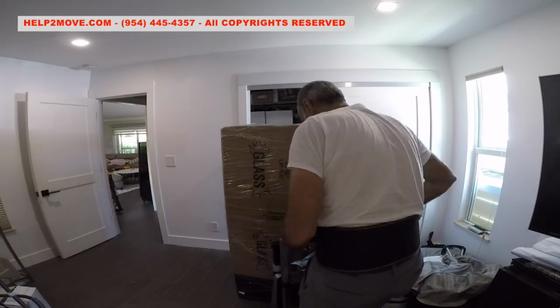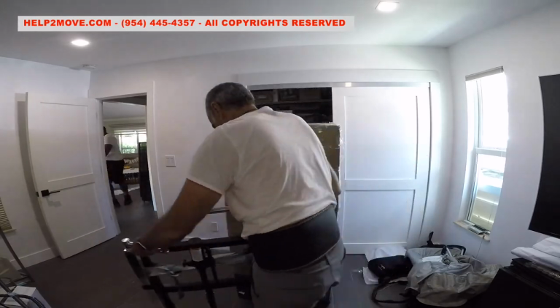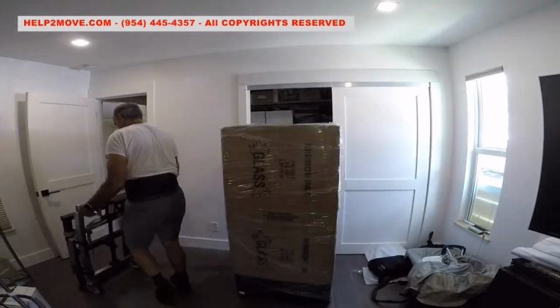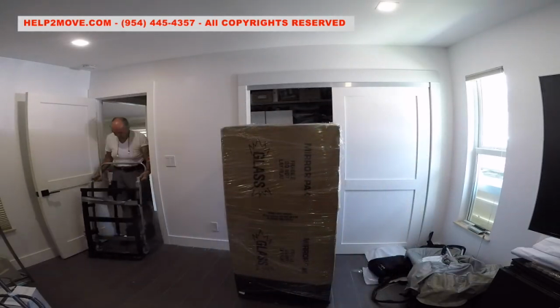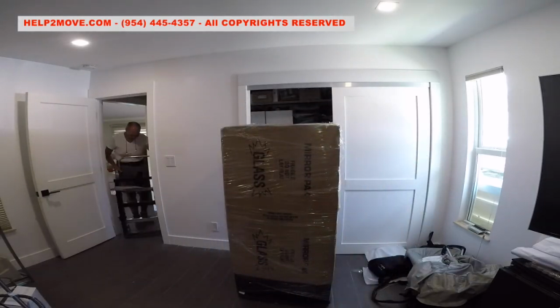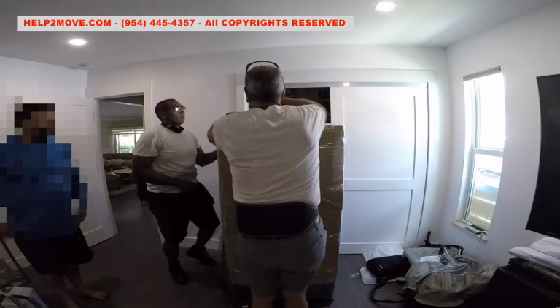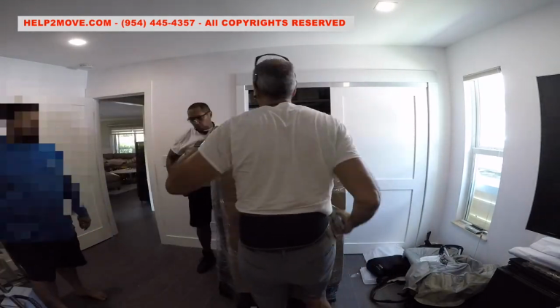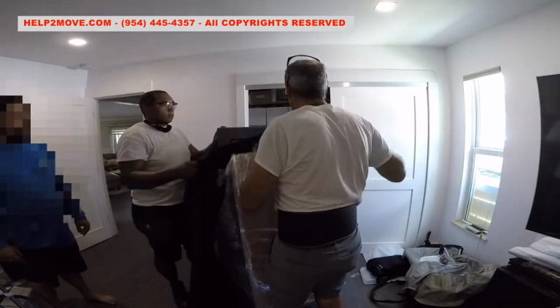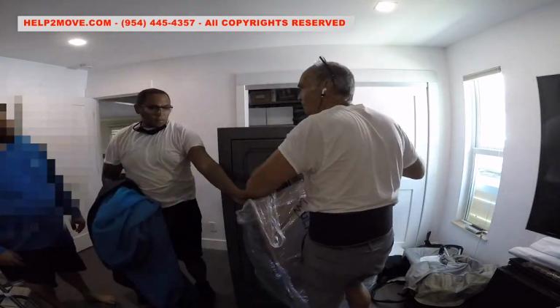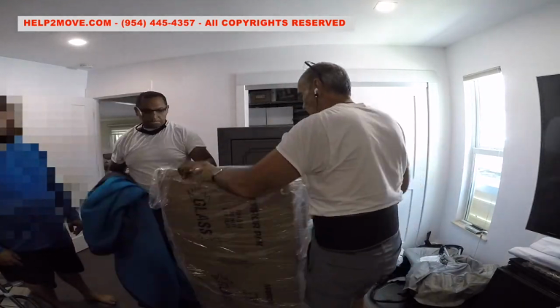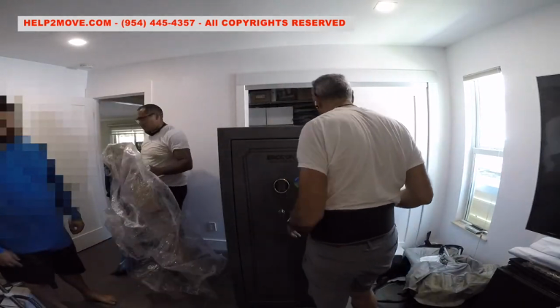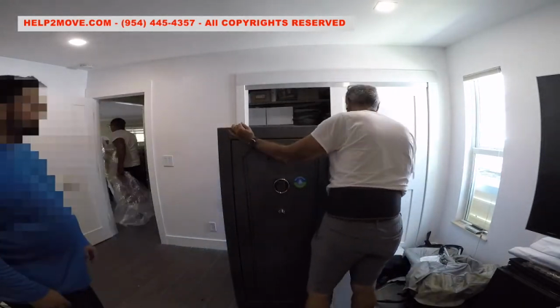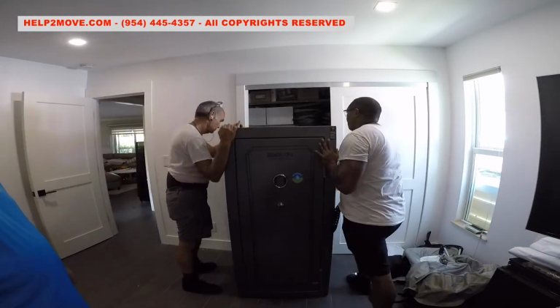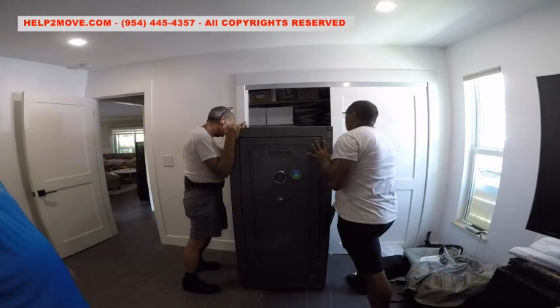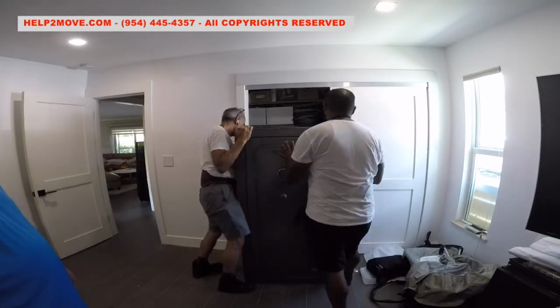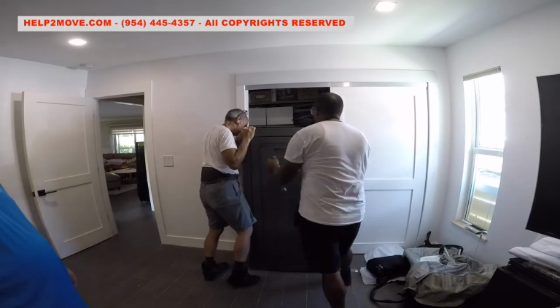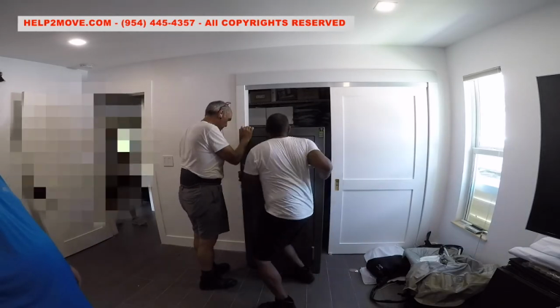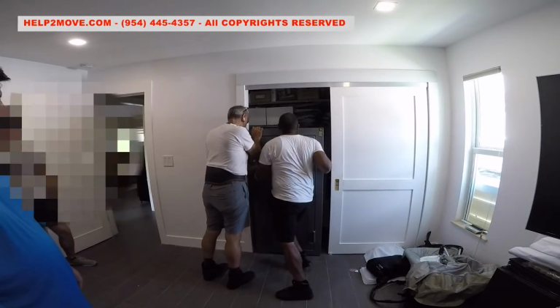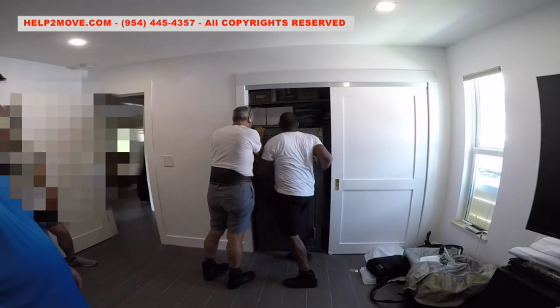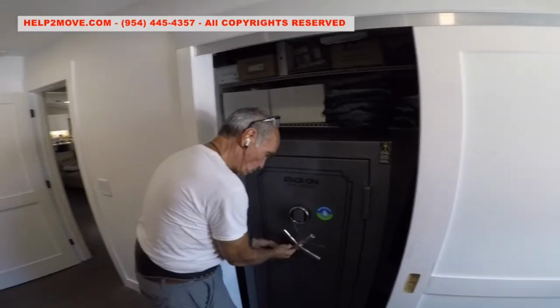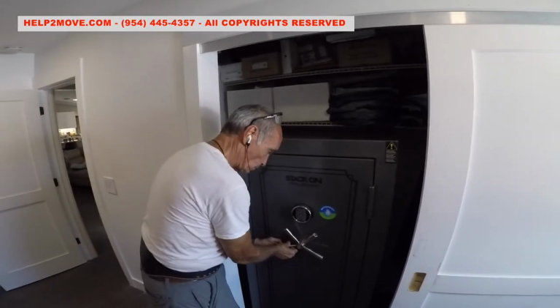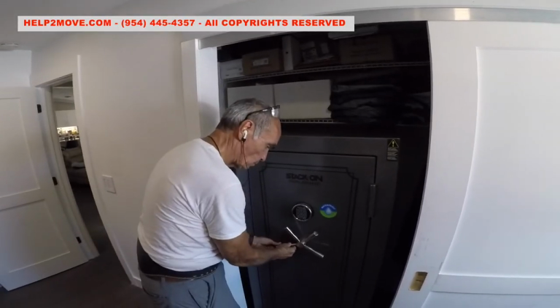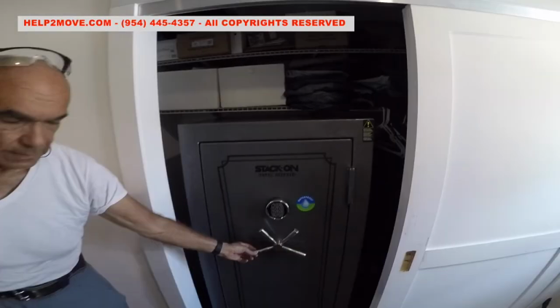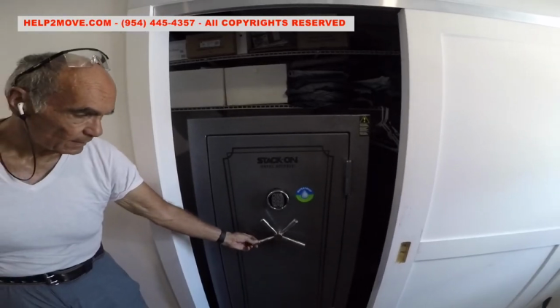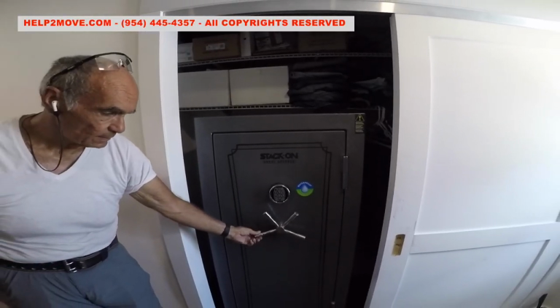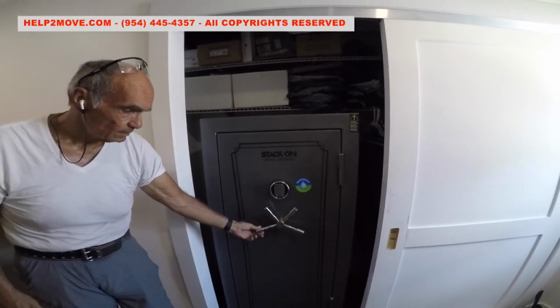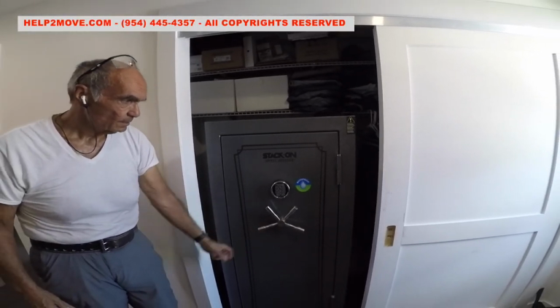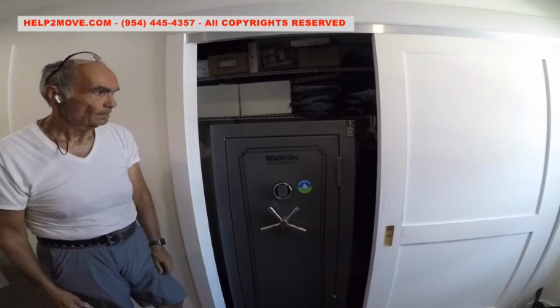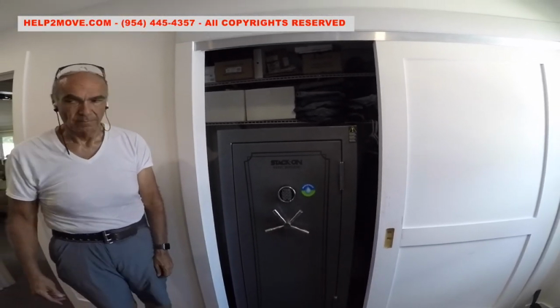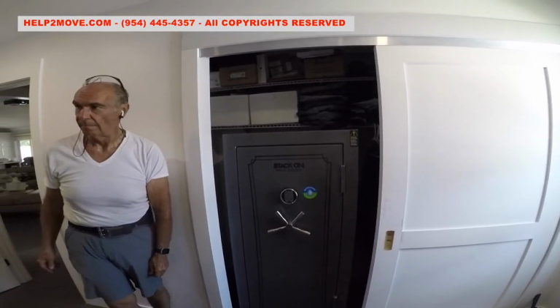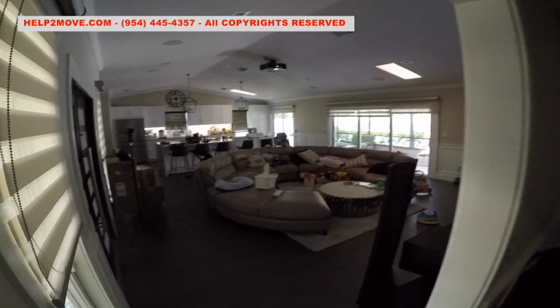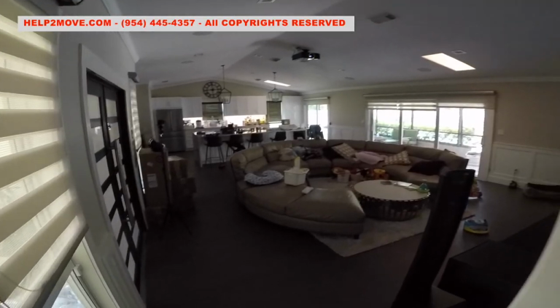It is time to unwrap and push the gun safe into the closet. If you enjoyed our video, please subscribe and give us the thumbs up.